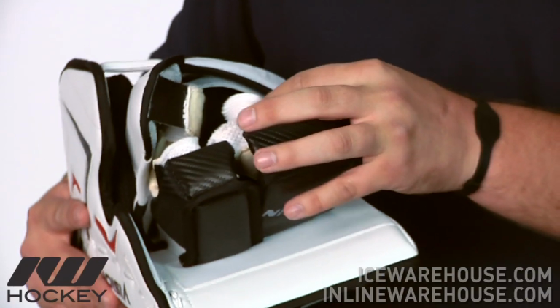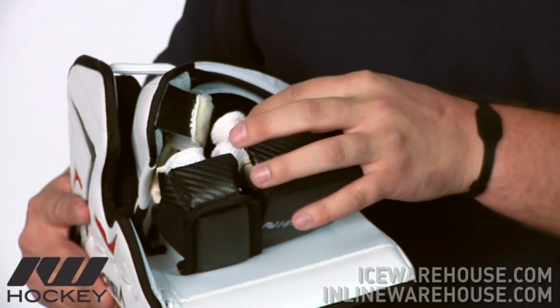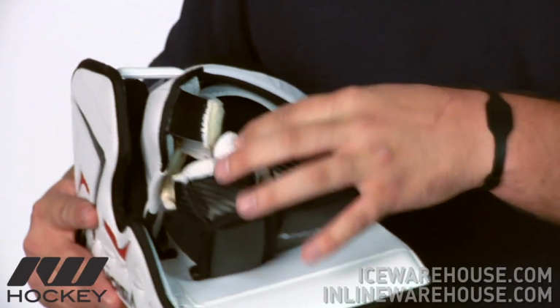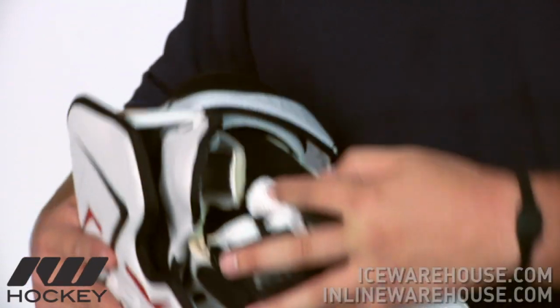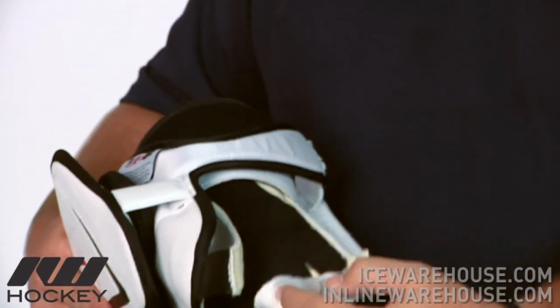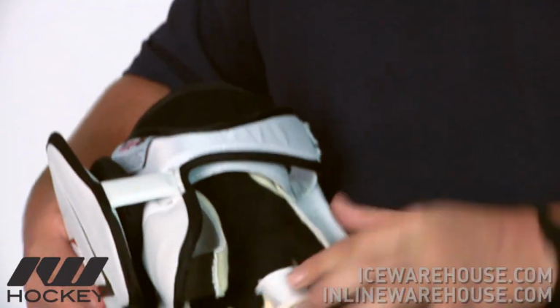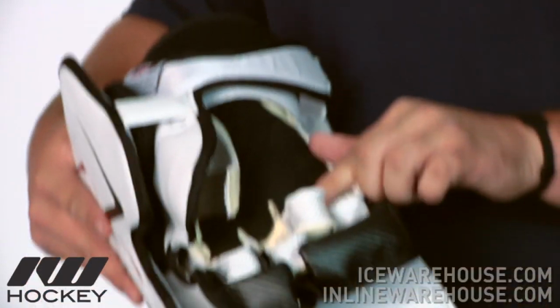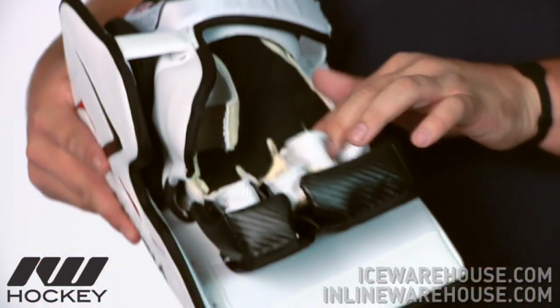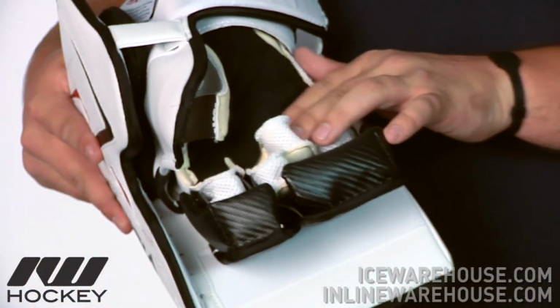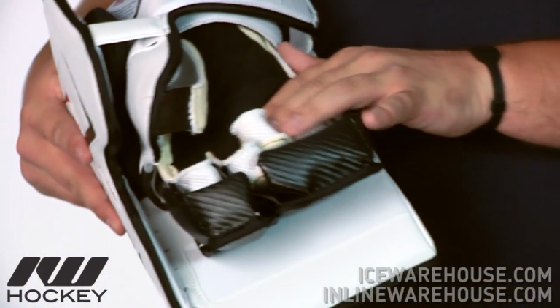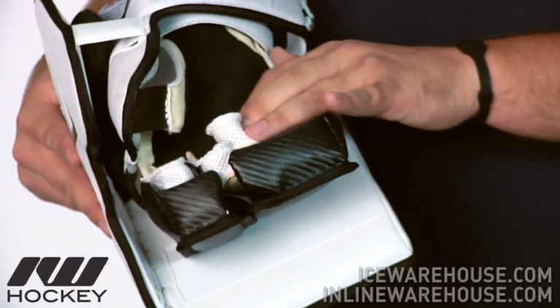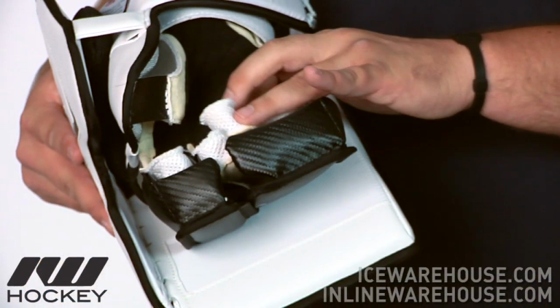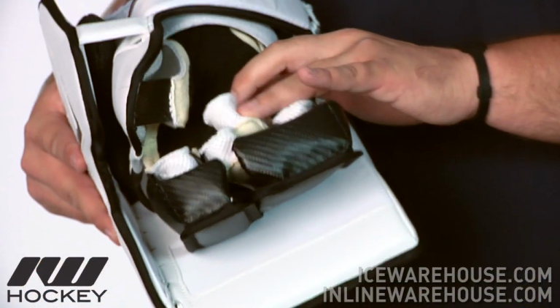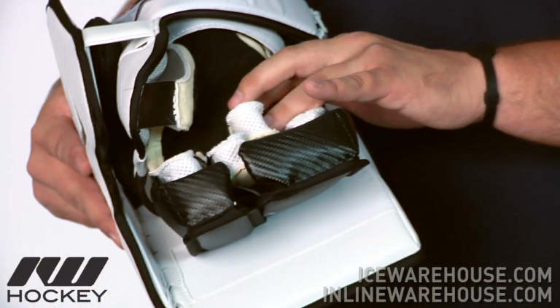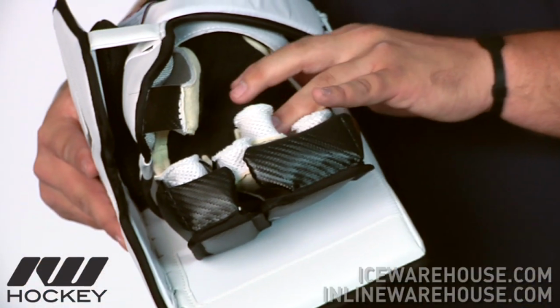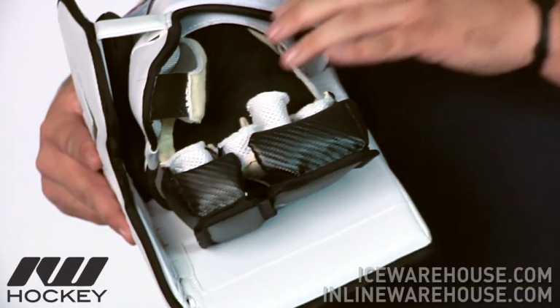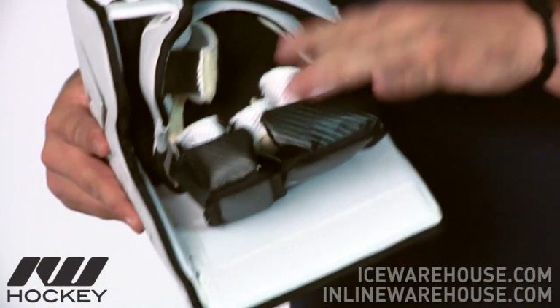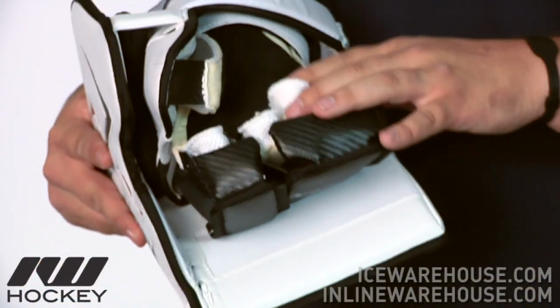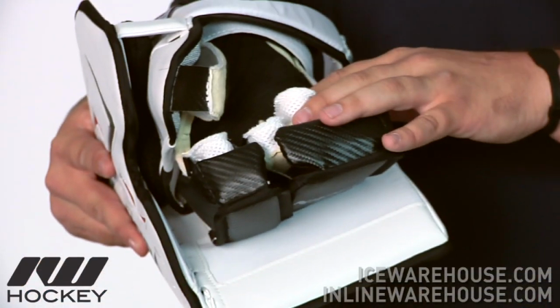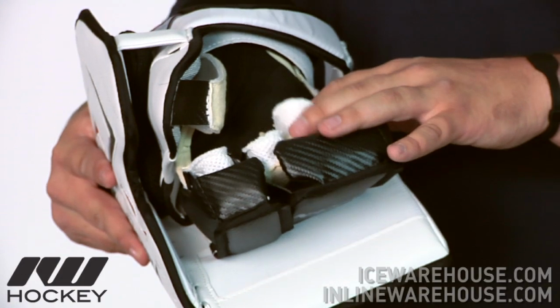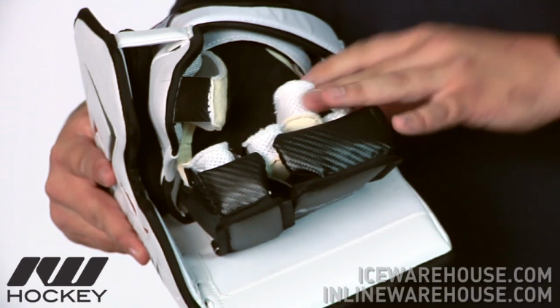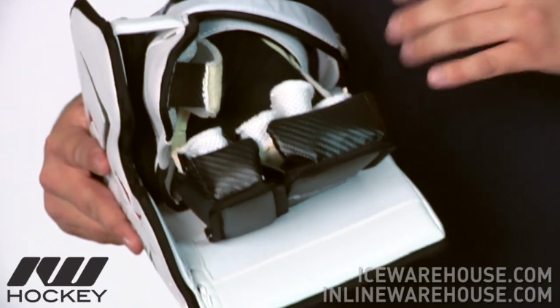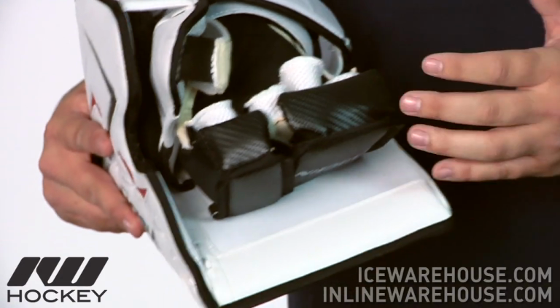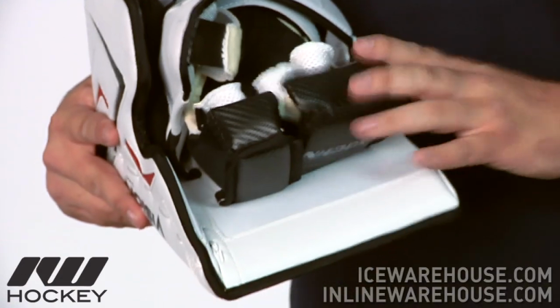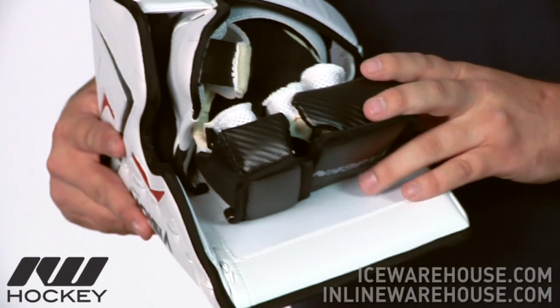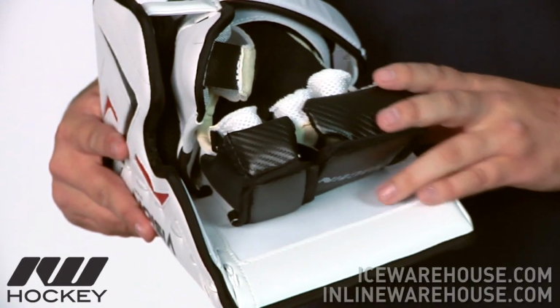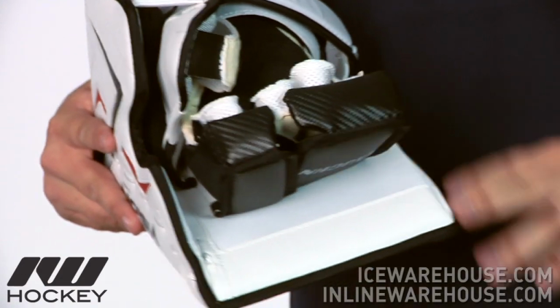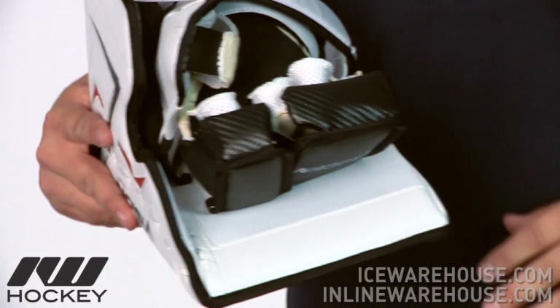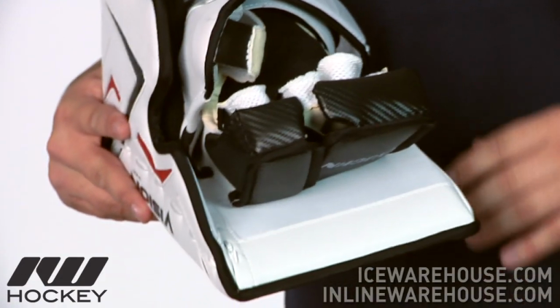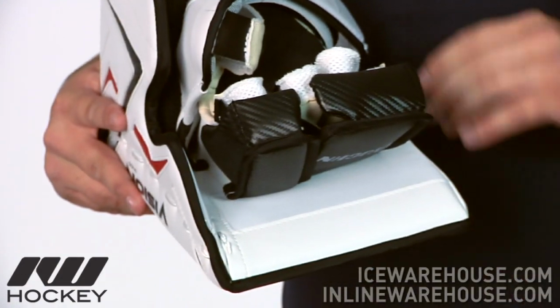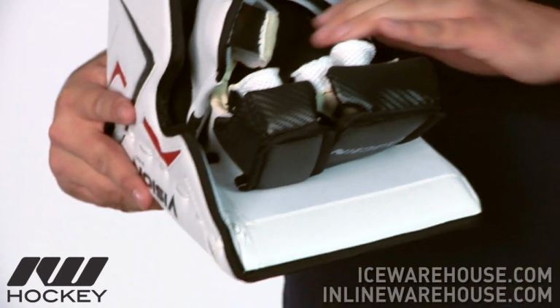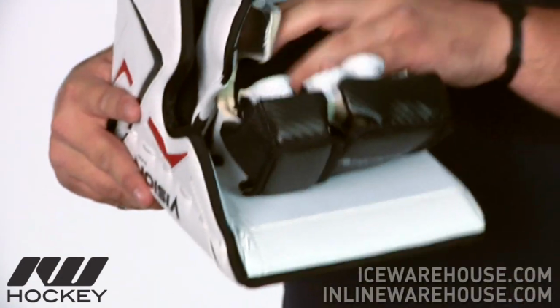And then going into the finger itself, they are going to be using a mesh gusset in there so you can get some nice breathability to the hand and just helps it to dry out a little bit quicker as well.